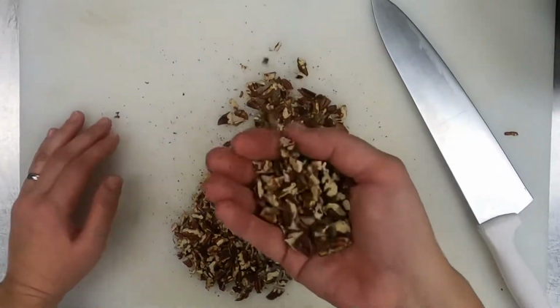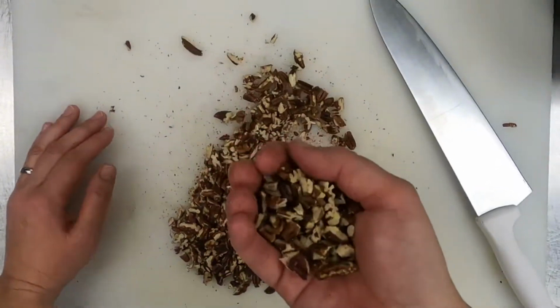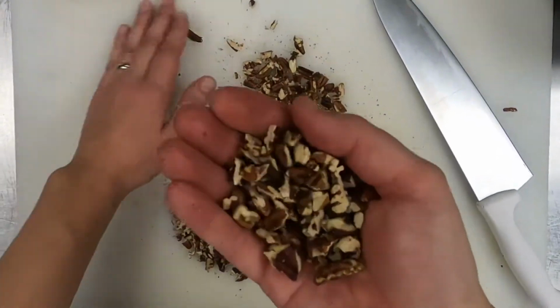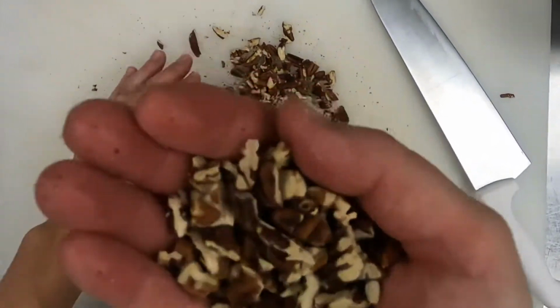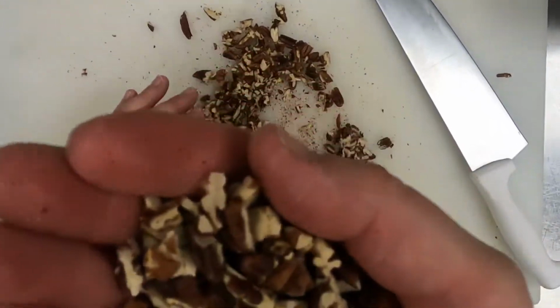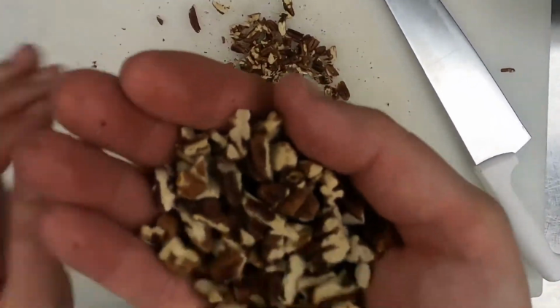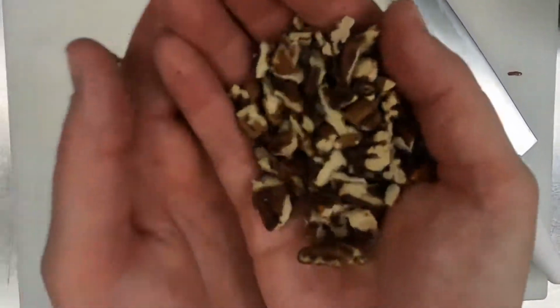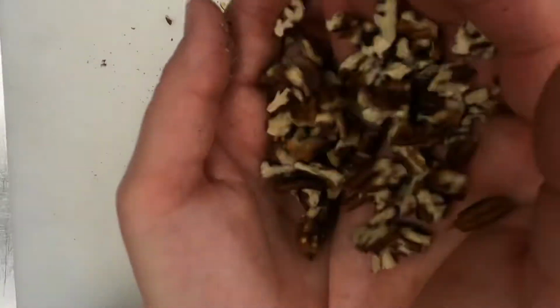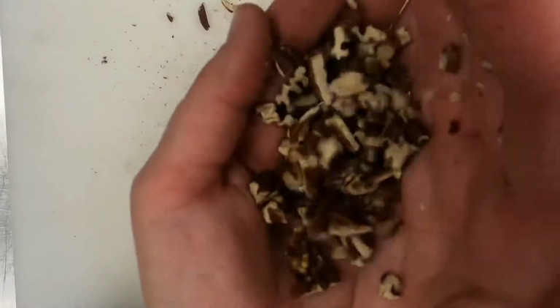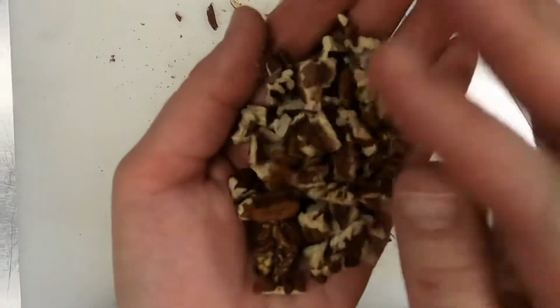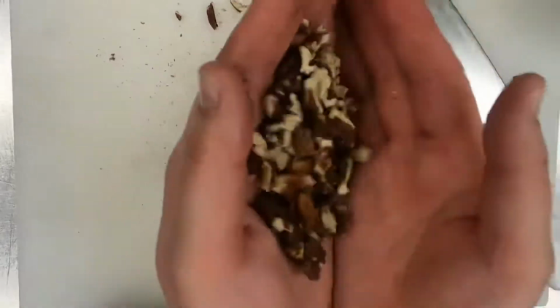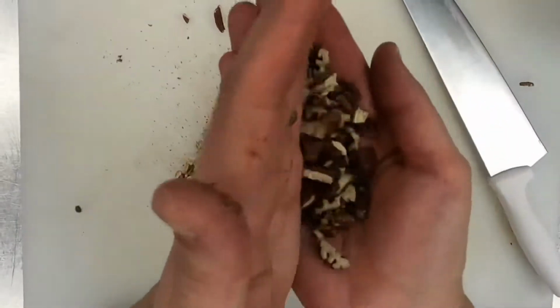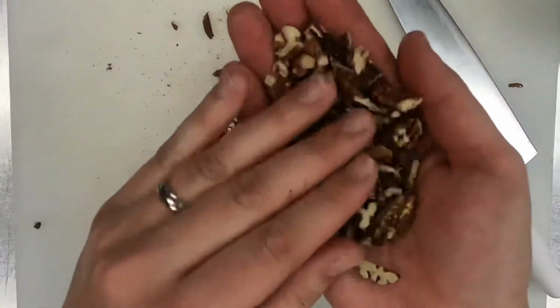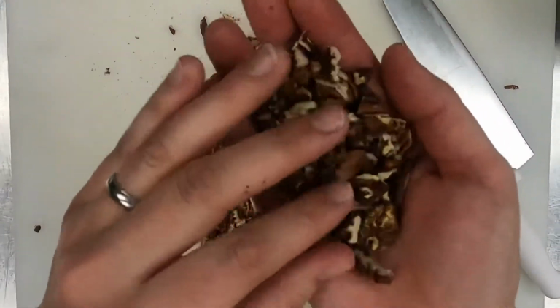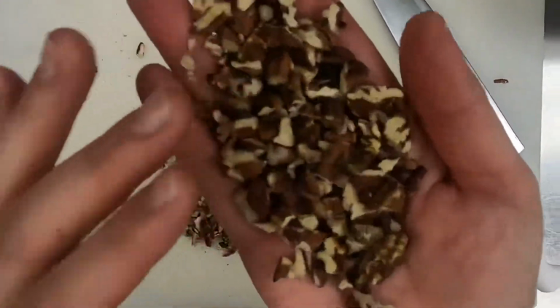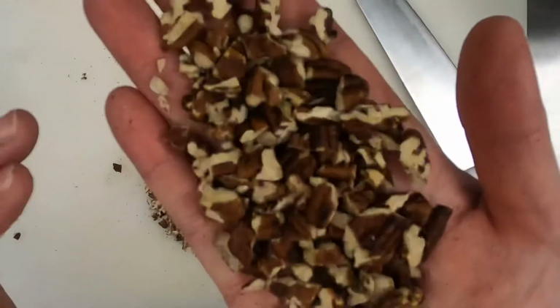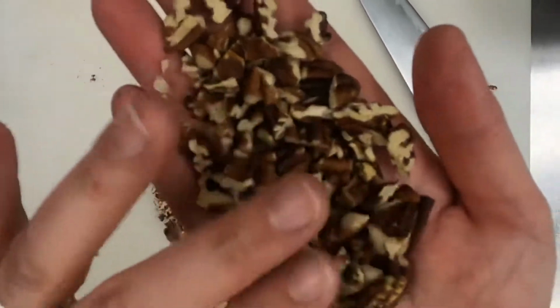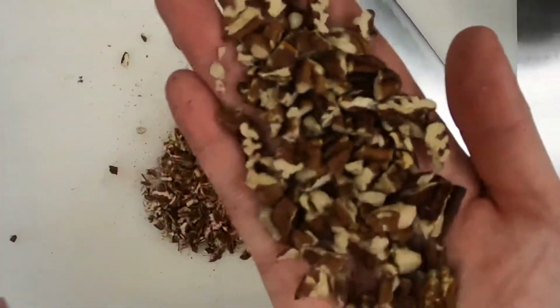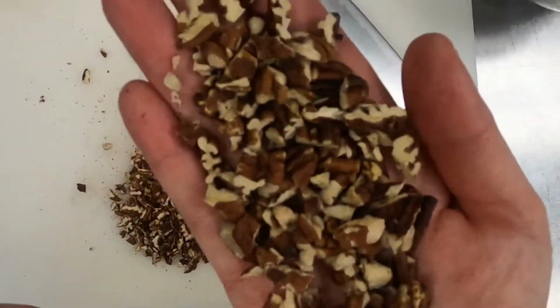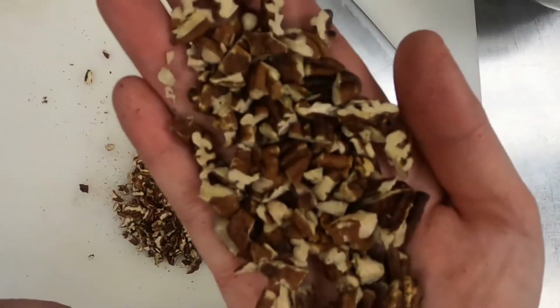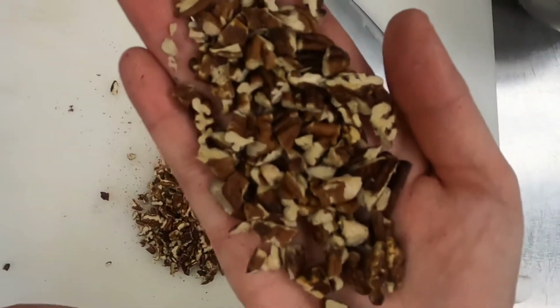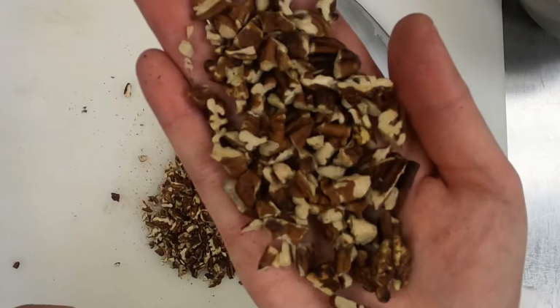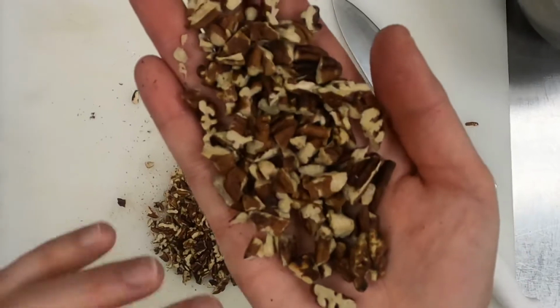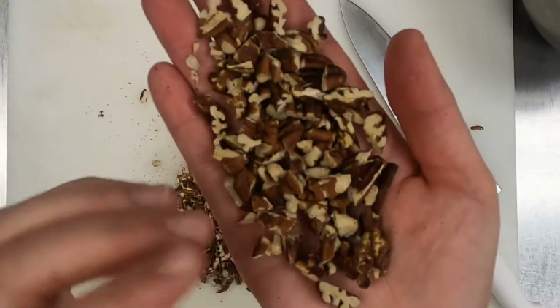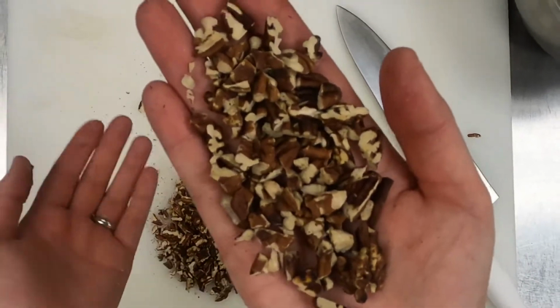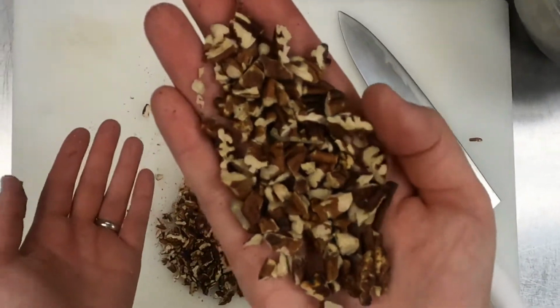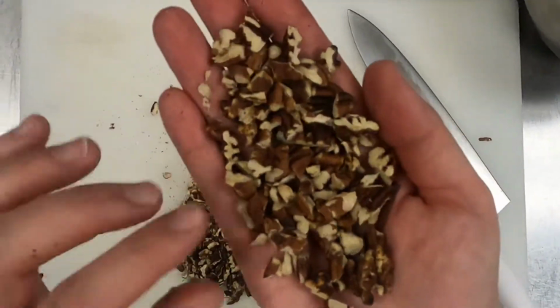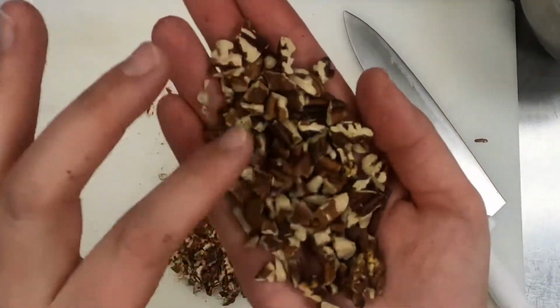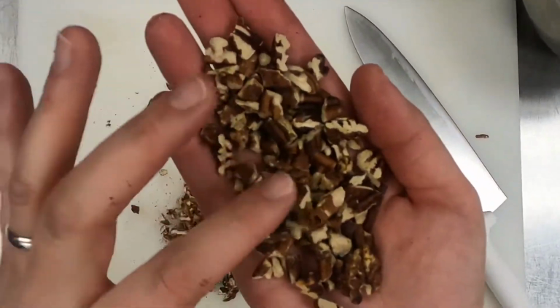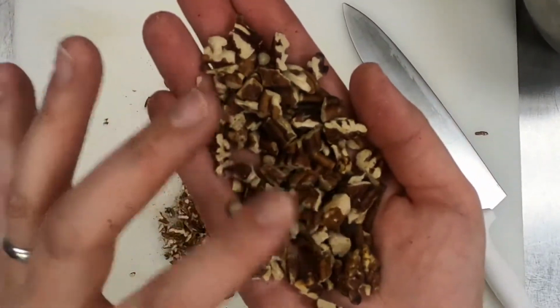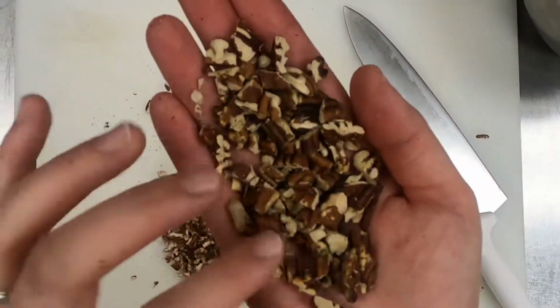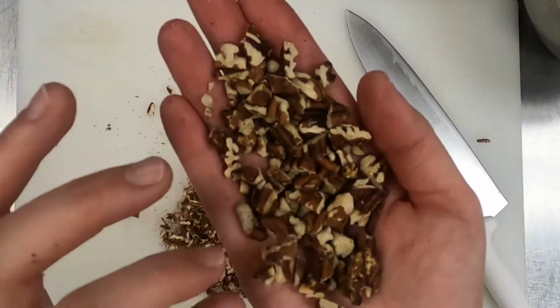Looking at what we've got here, just to give you a close-up — these are still a little warm, so I'm burning my hands a little bit. You can see the size that we're going for. Some of you might be asking, well, I'm just gonna buy those, why do I need to chop them up myself?